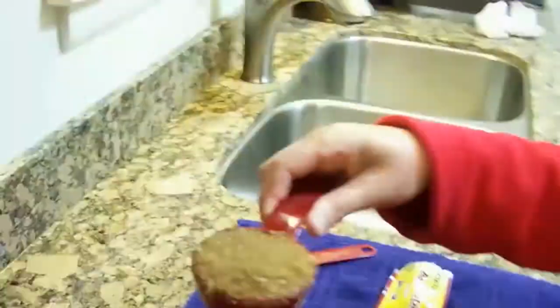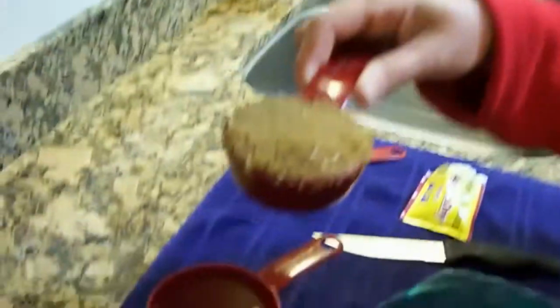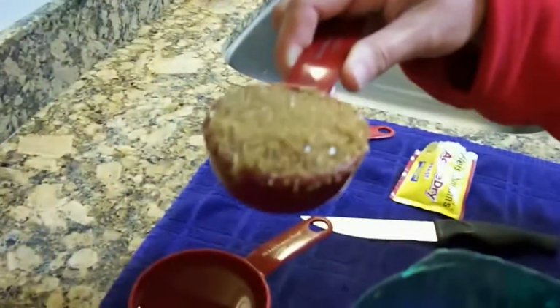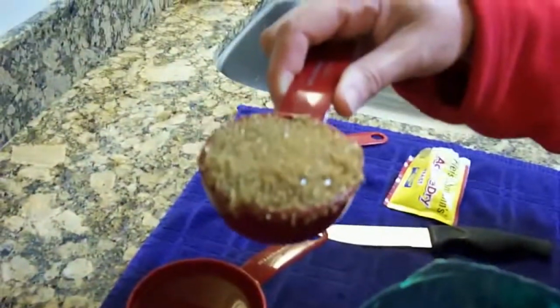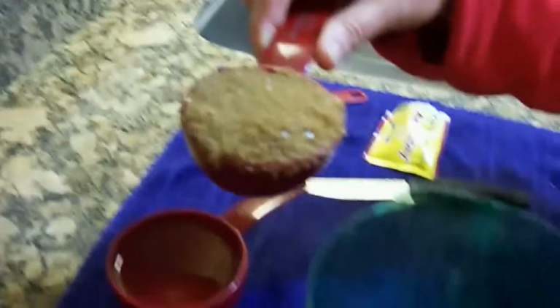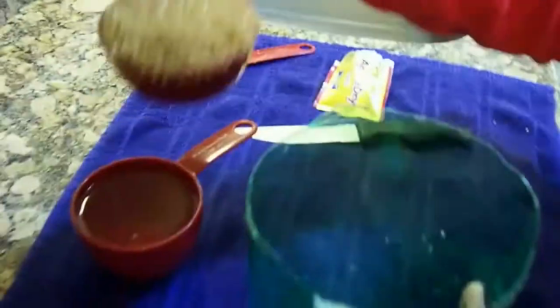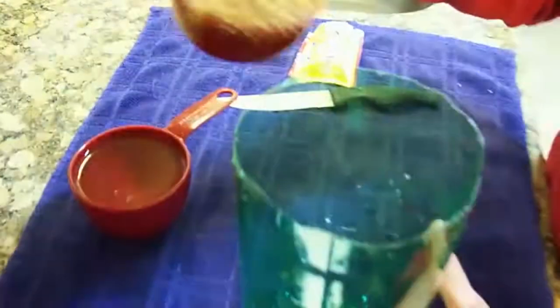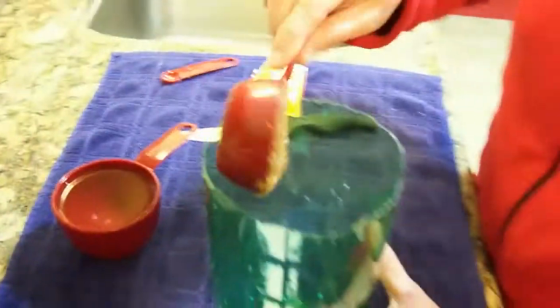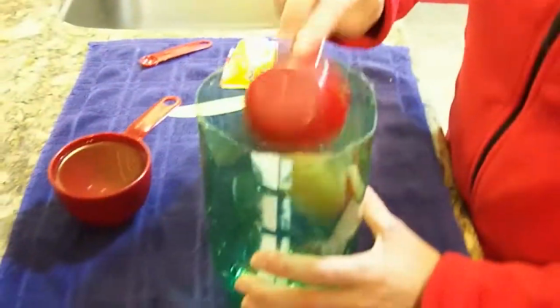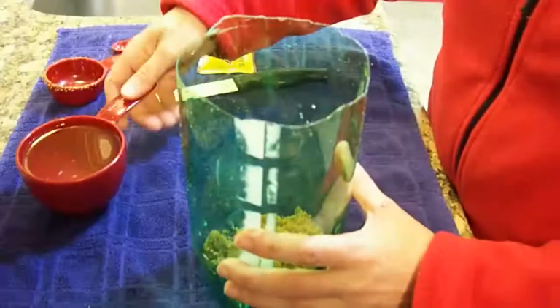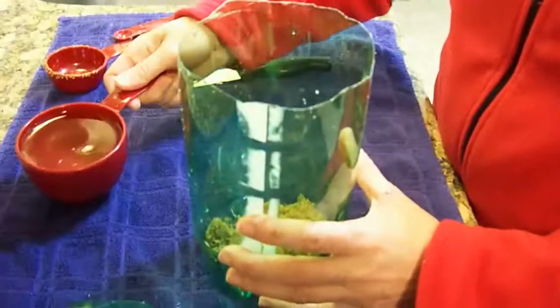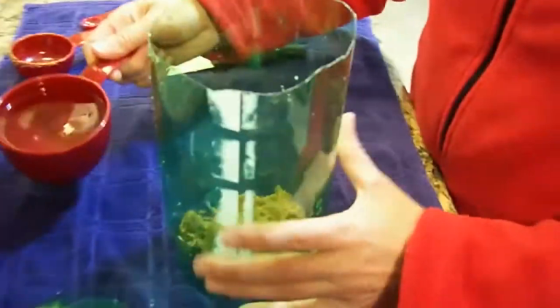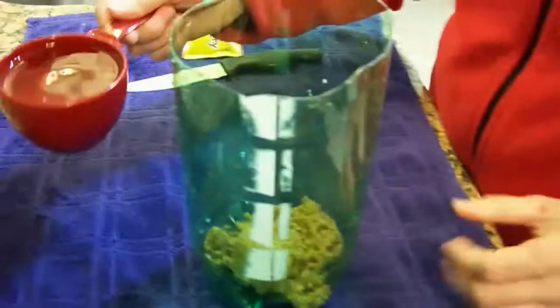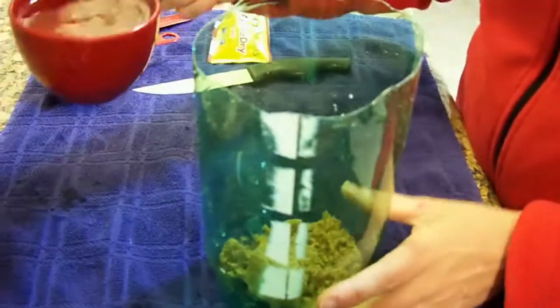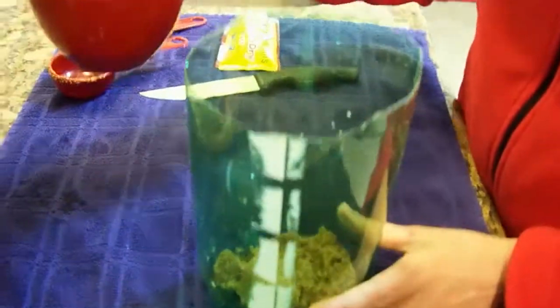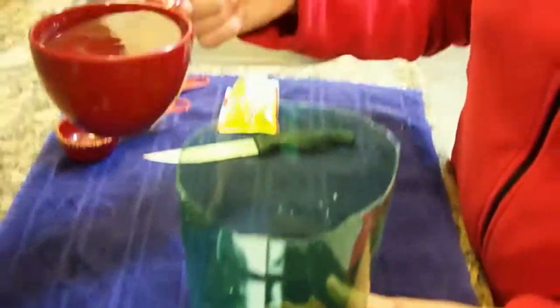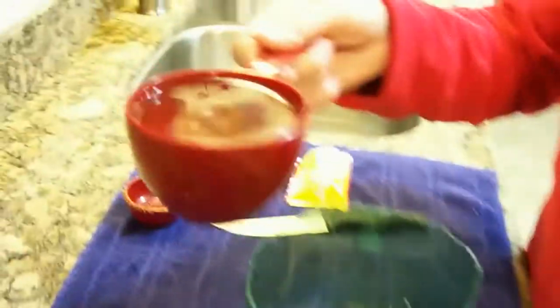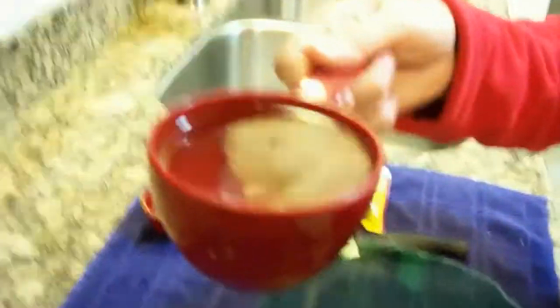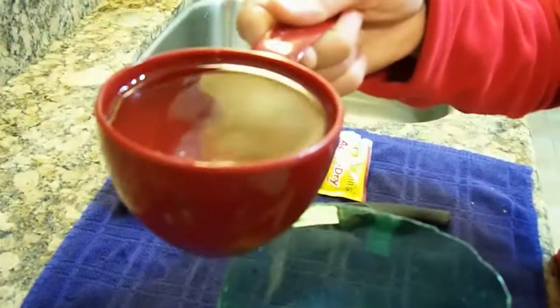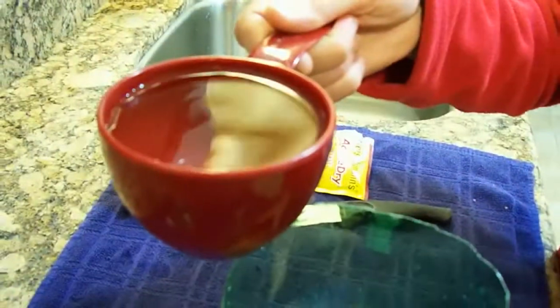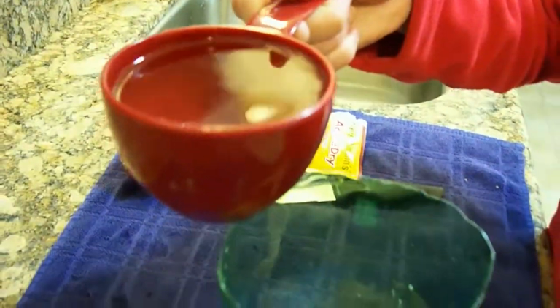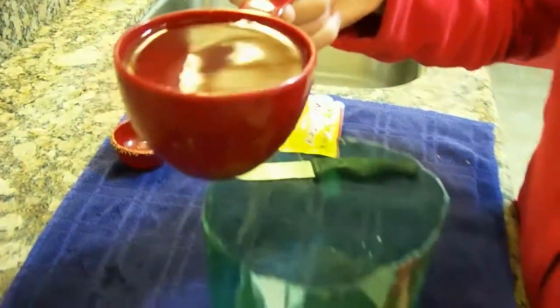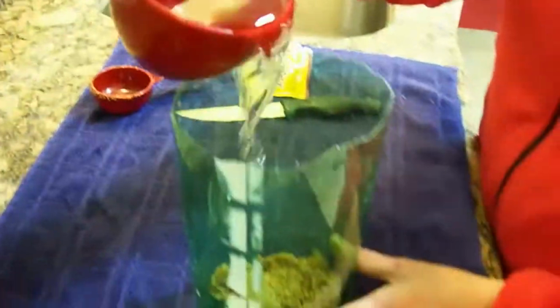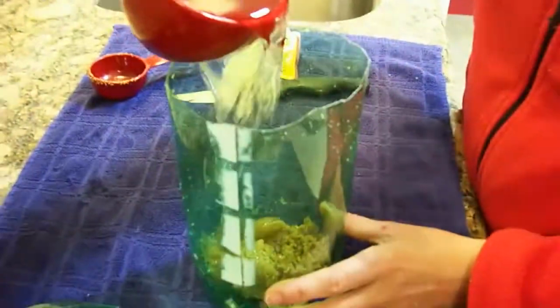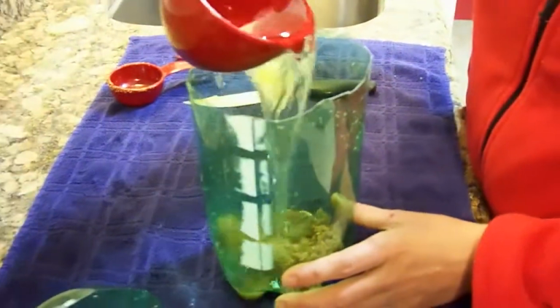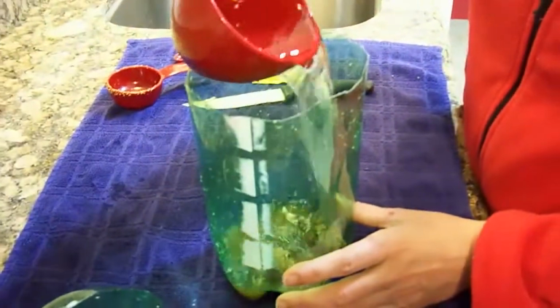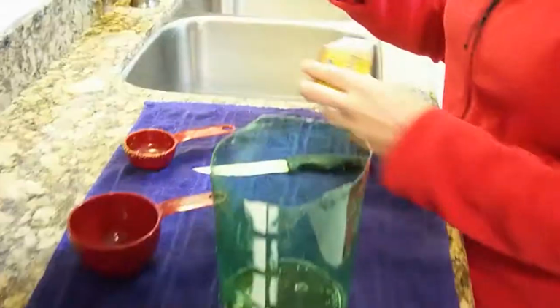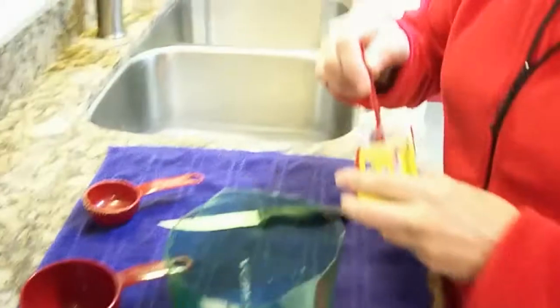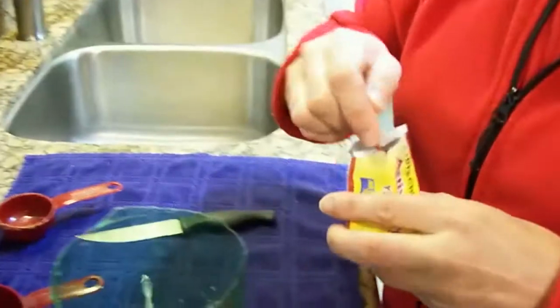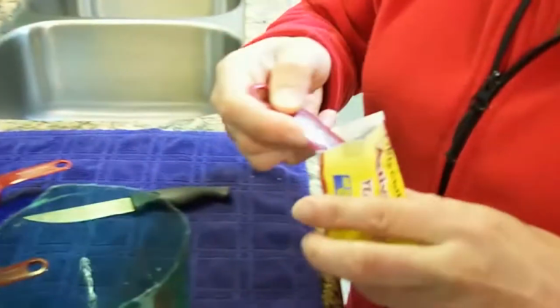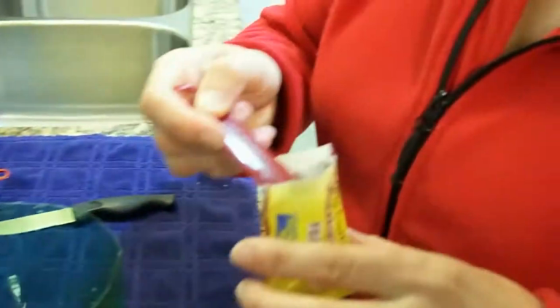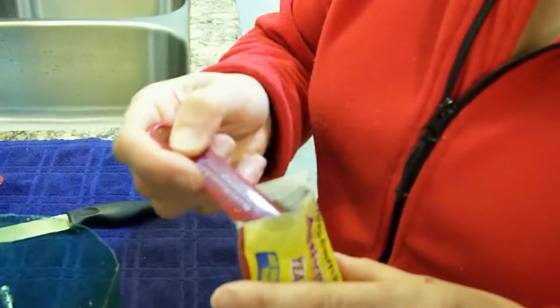Add a quarter cup brown sugar, one cup warm water, and a quarter teaspoon yeast.